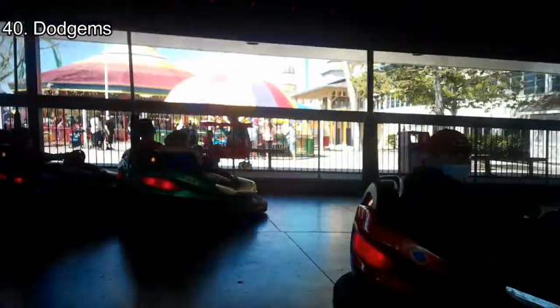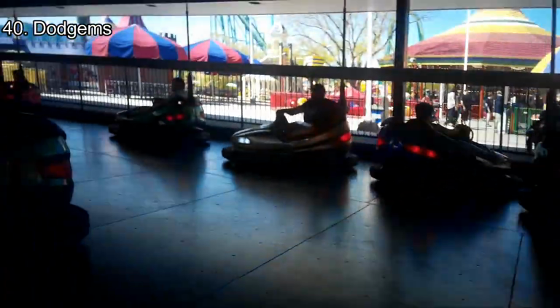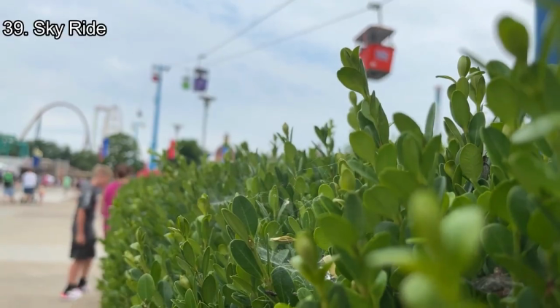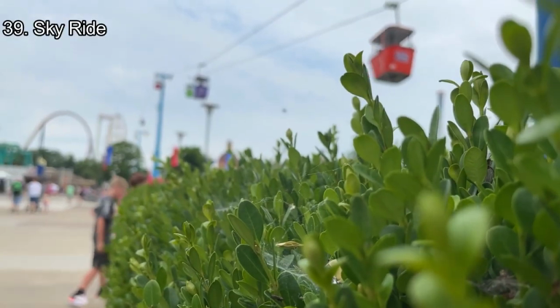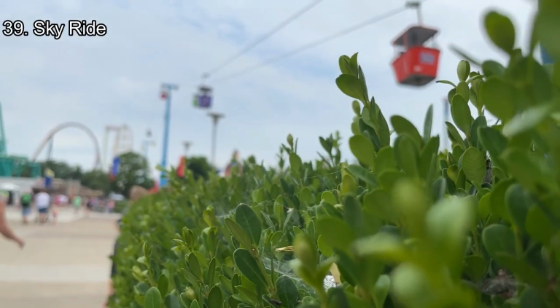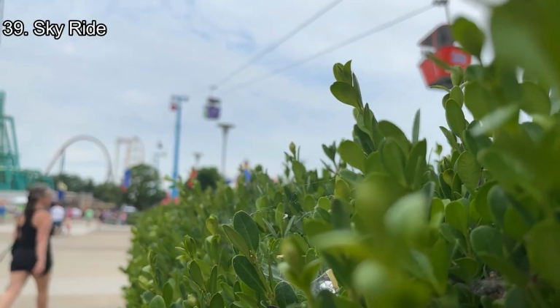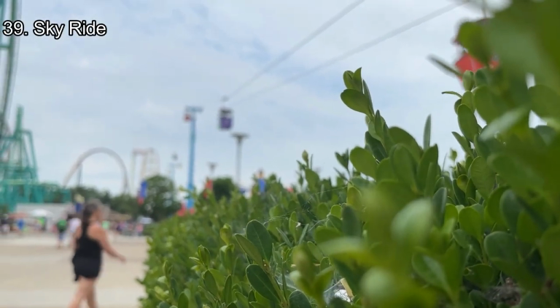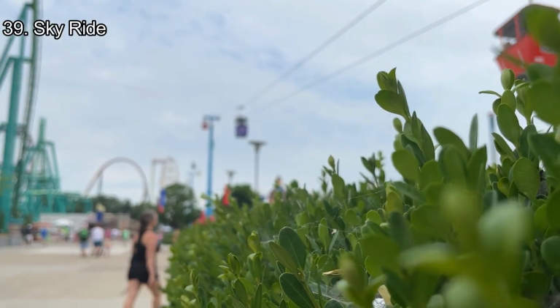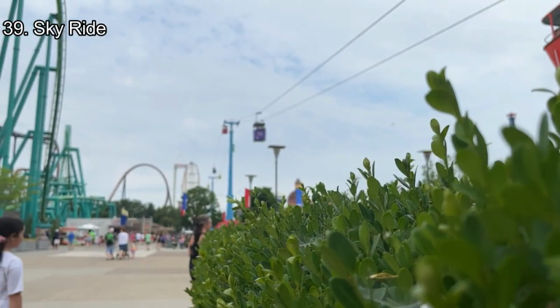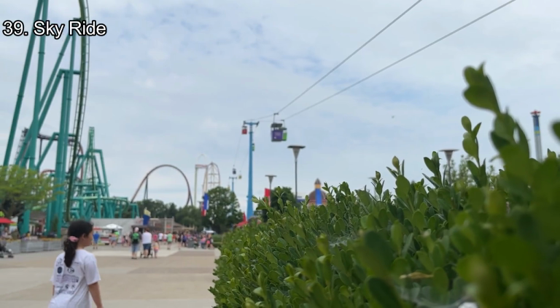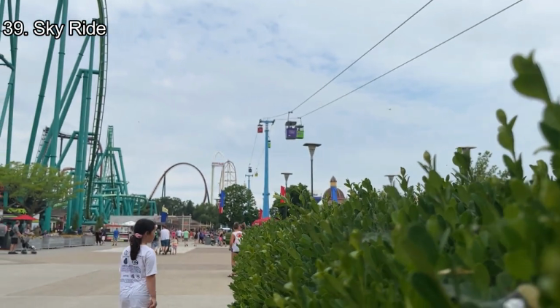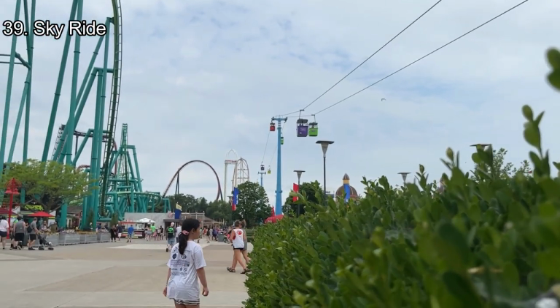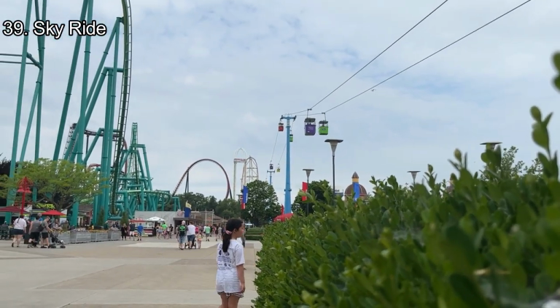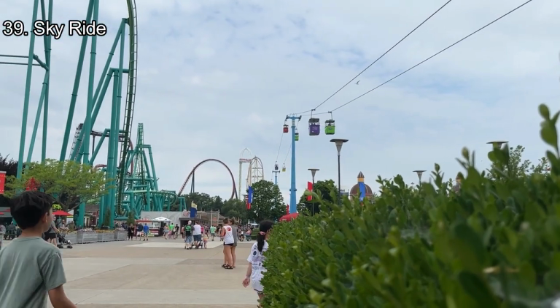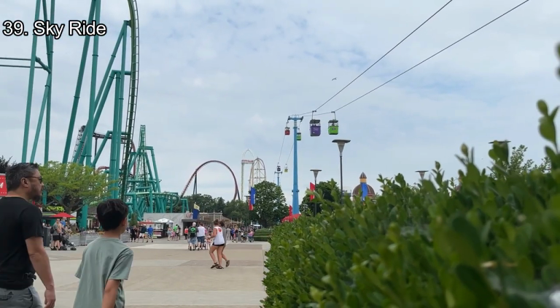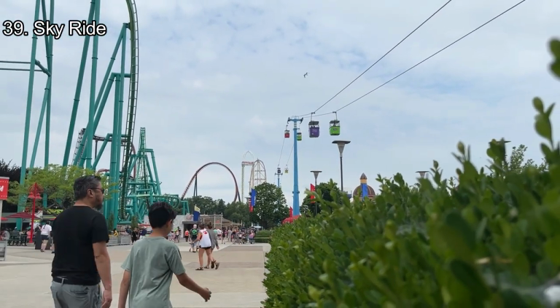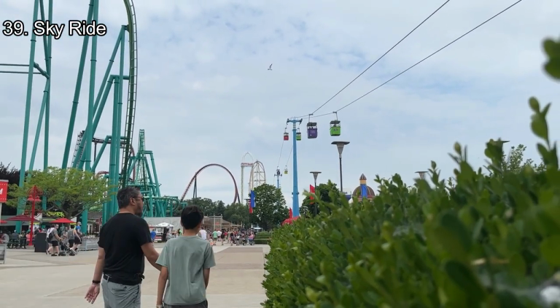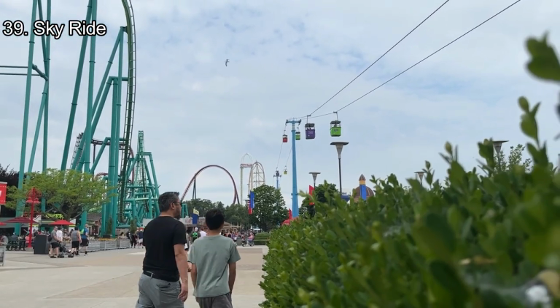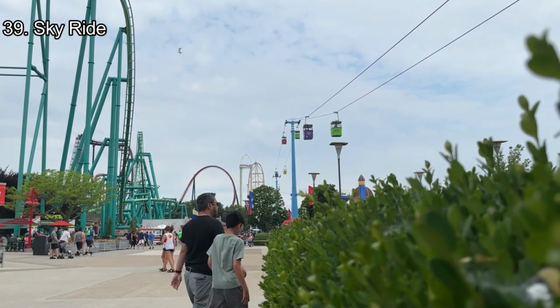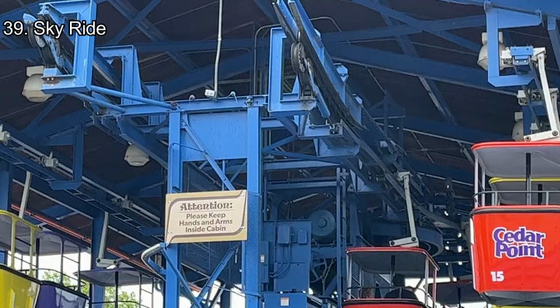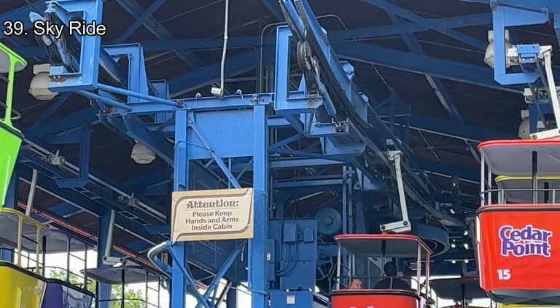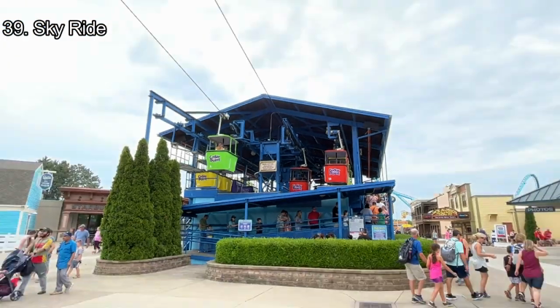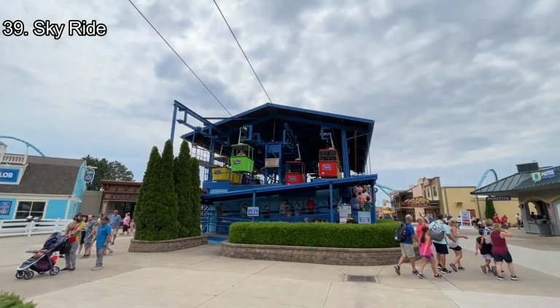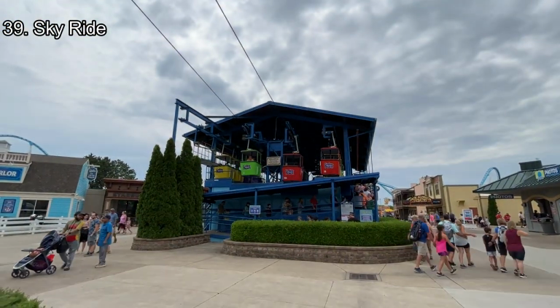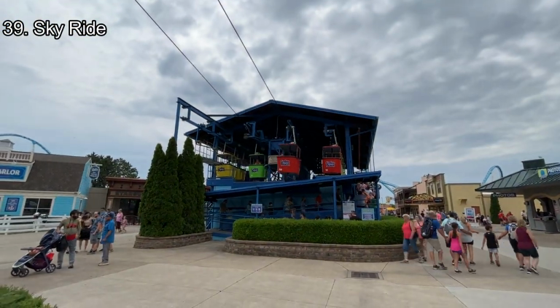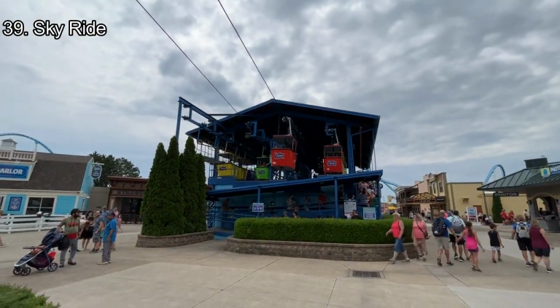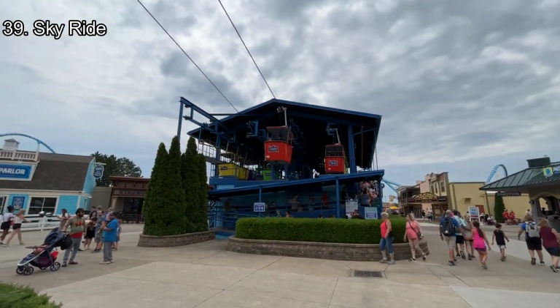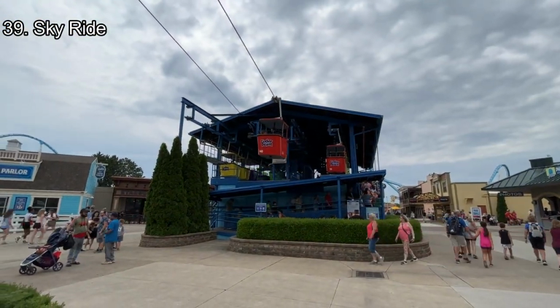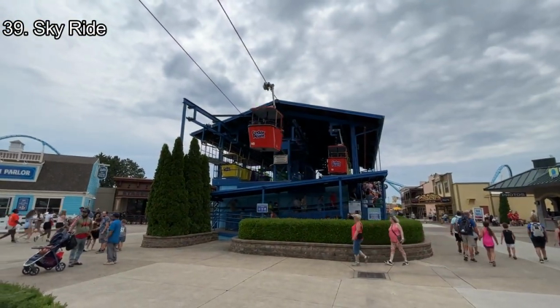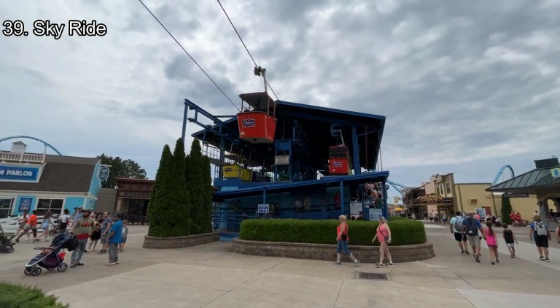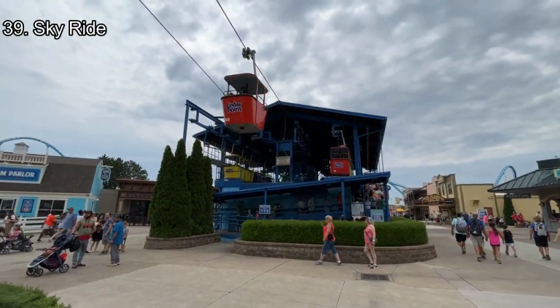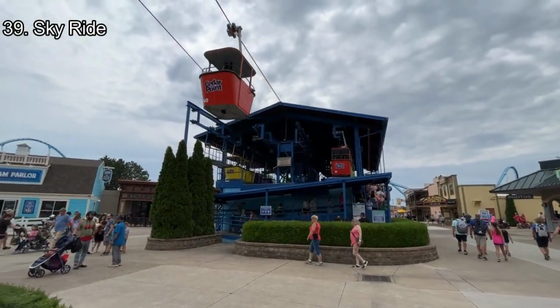Number 39: Skyride. Skyride is the other transport ride in Cedar Point, but instead of staying on the ground in the woods, Skyride flies high above the midway. It's a more peaceful and much prettier experience compared to the train, and while shorter, it gets you across the midway much easier than the train does.